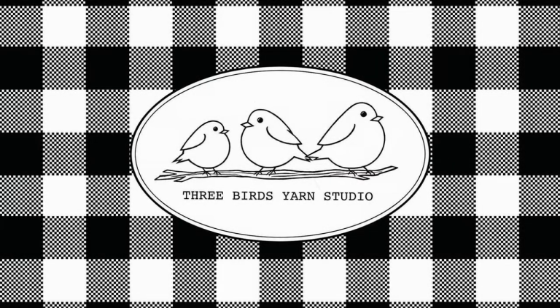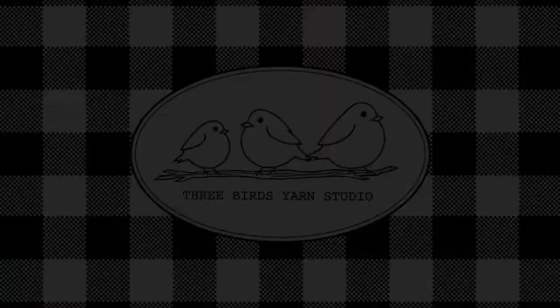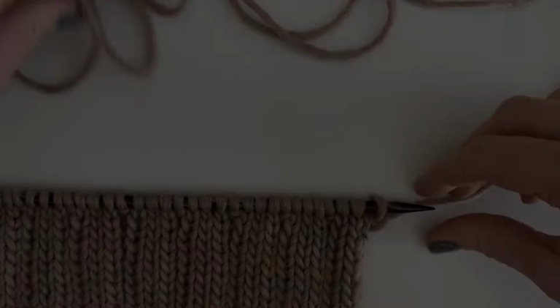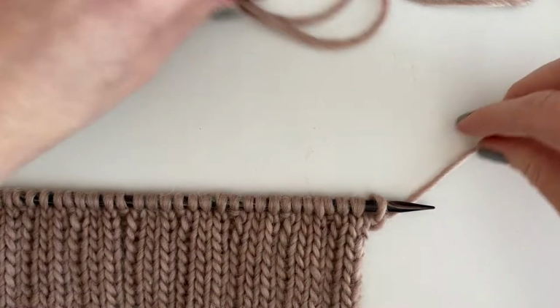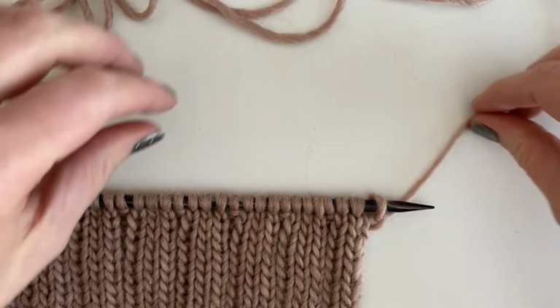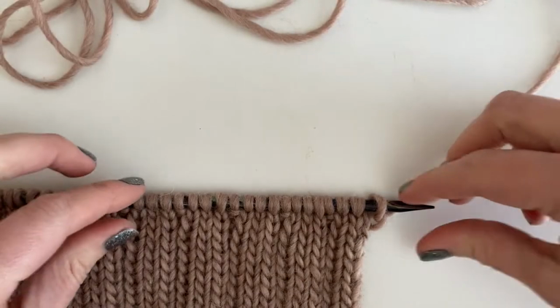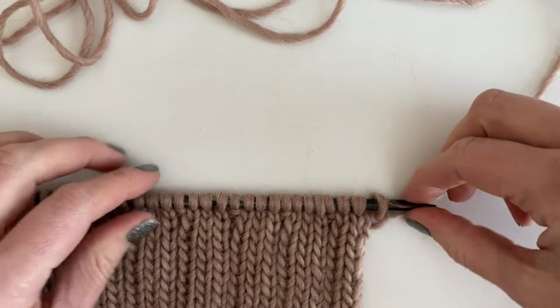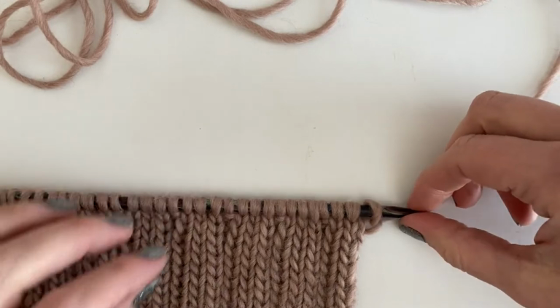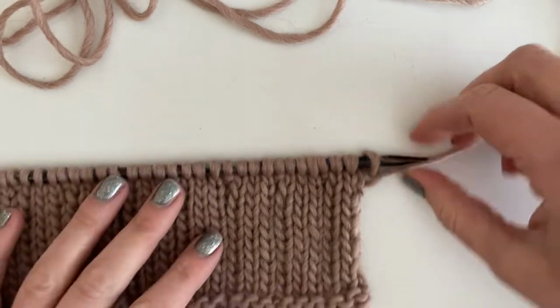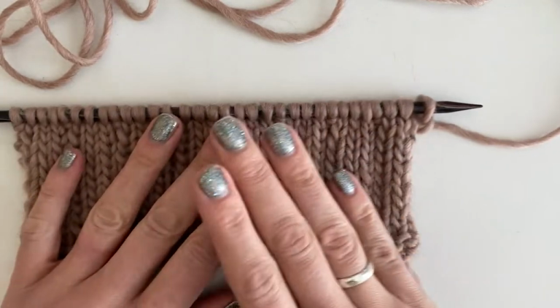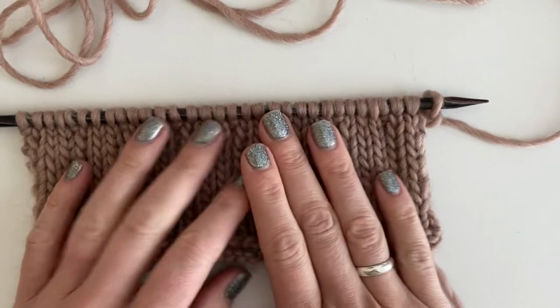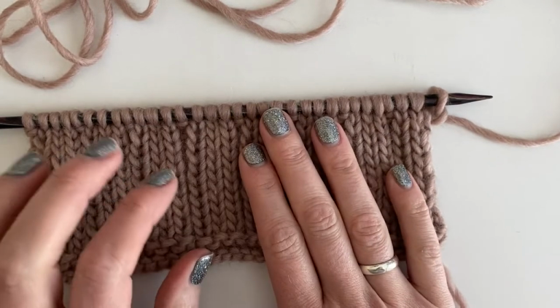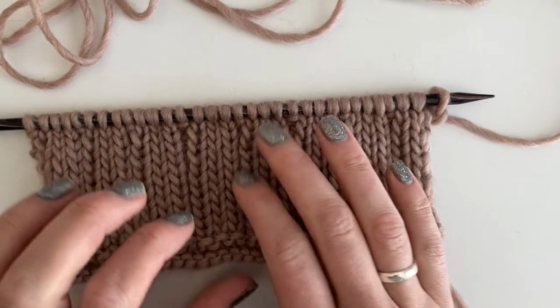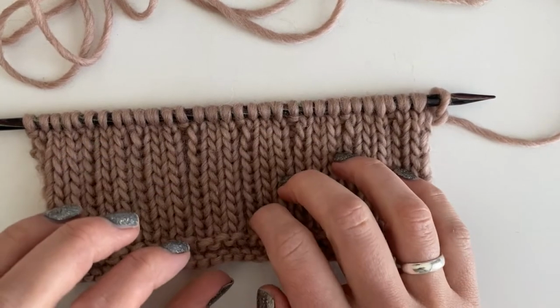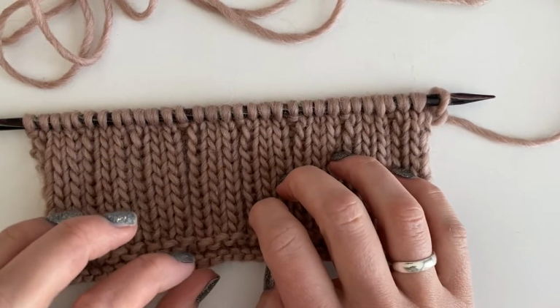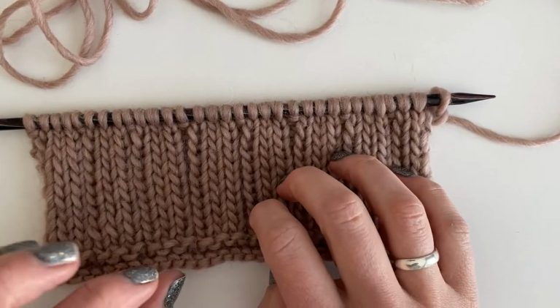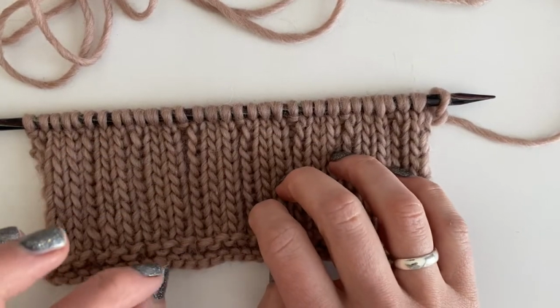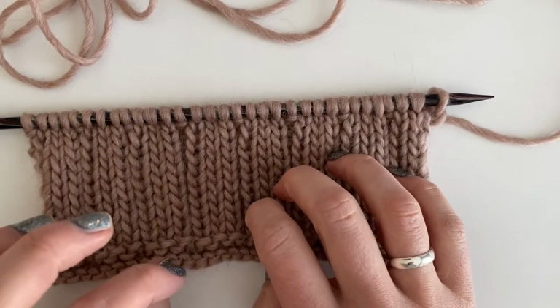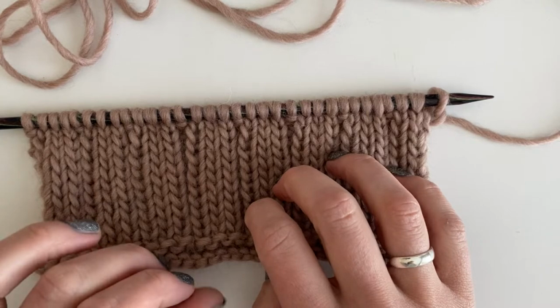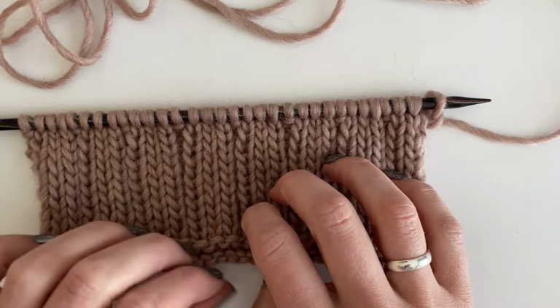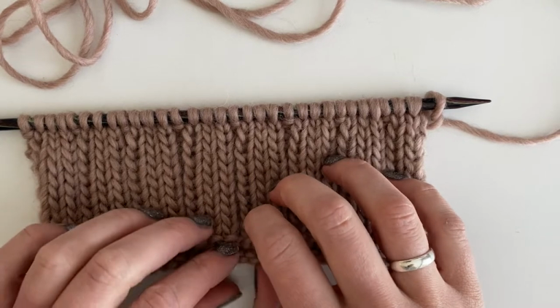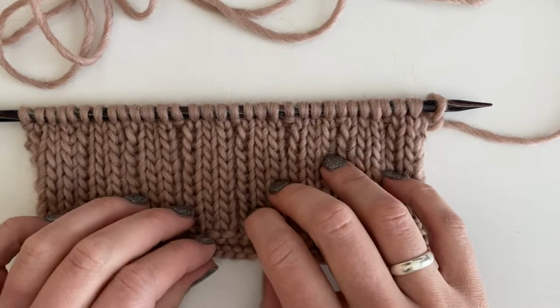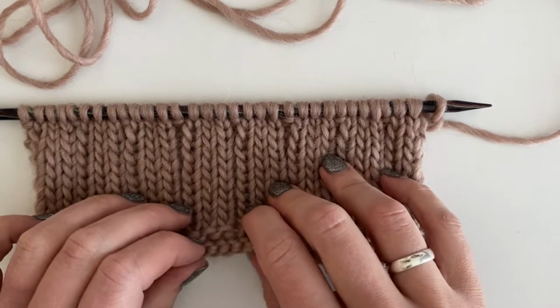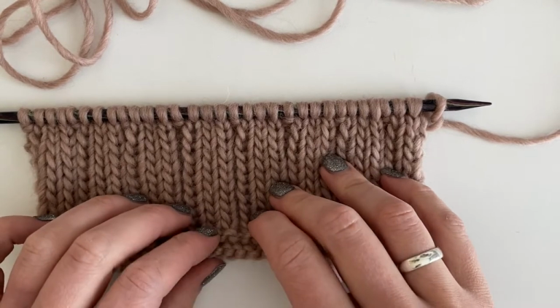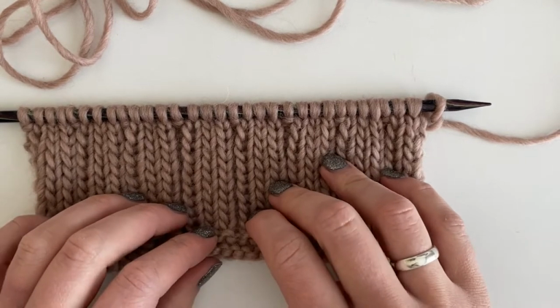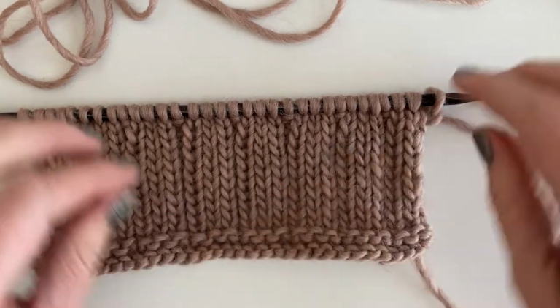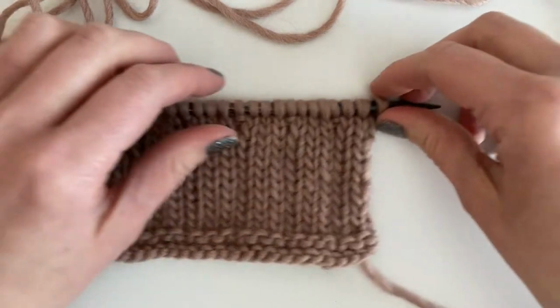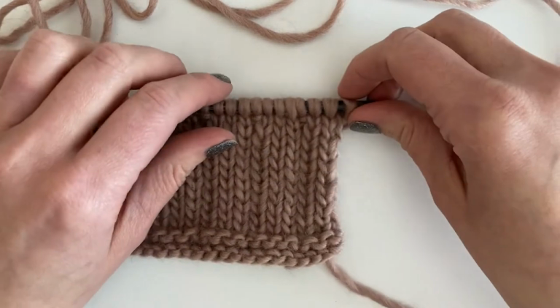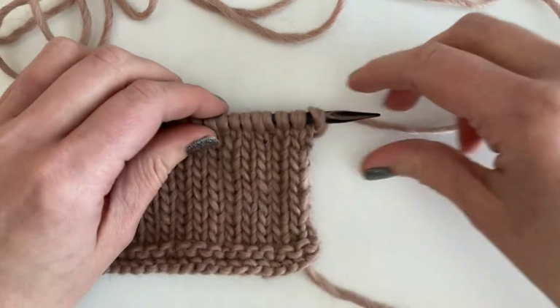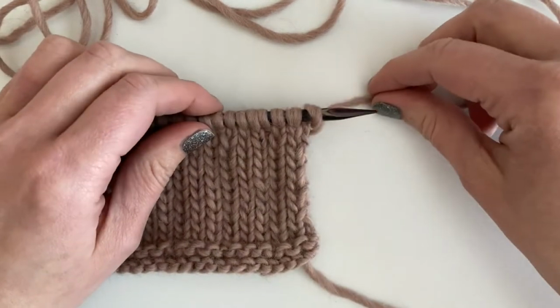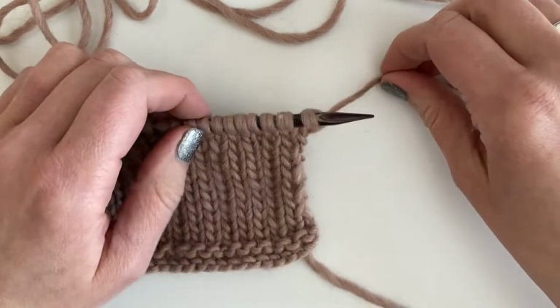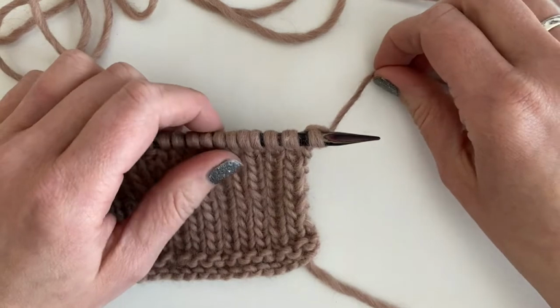Hi everyone, this is Erin Gates from Lizzy Knits and 3Birds Yarn Studio, and today I want to show you how to do the 2 over 1 LPC and the 2 over 1 RPC cable knit stitches.